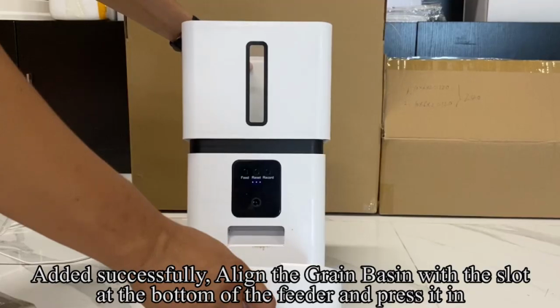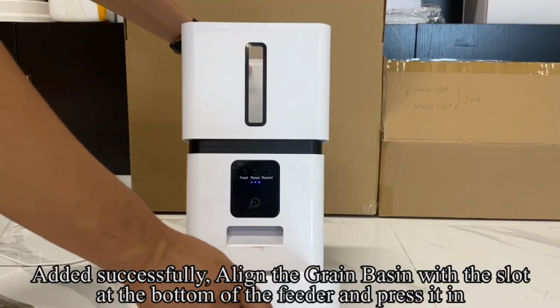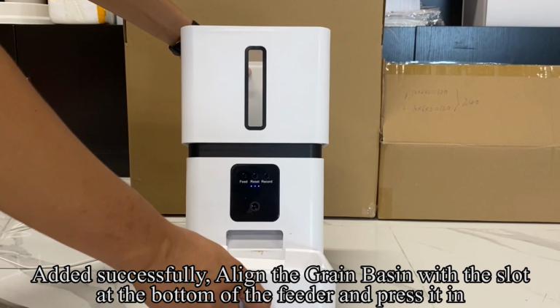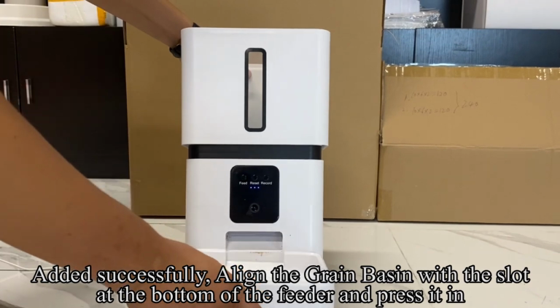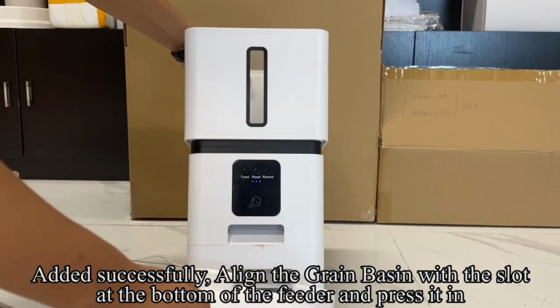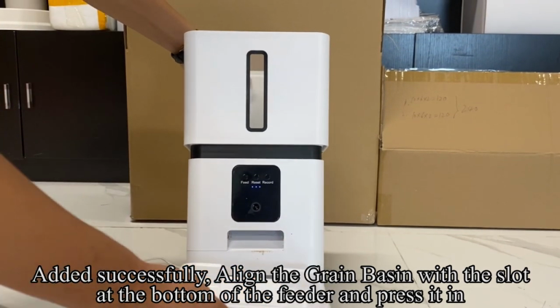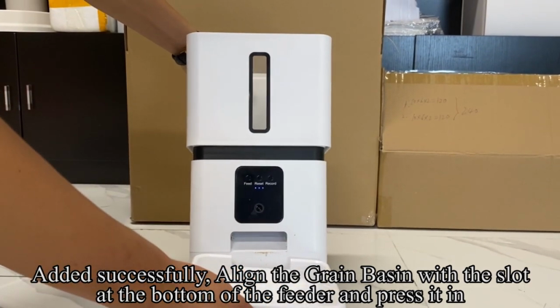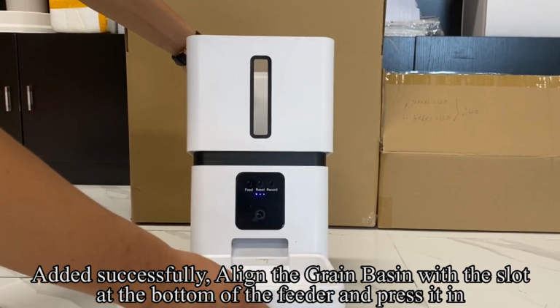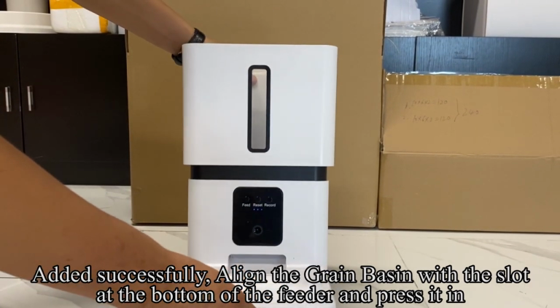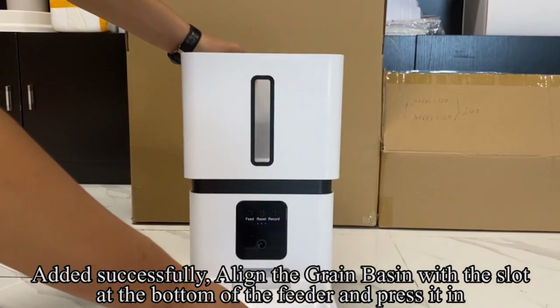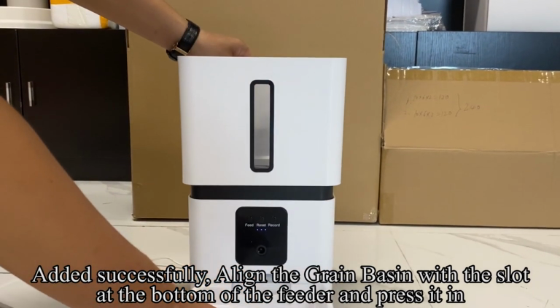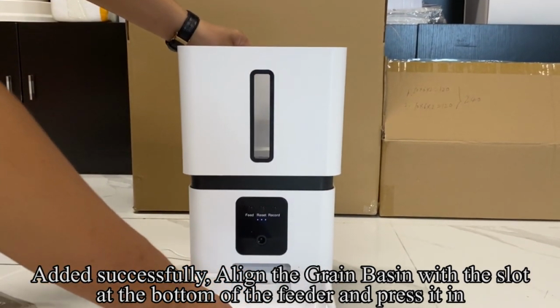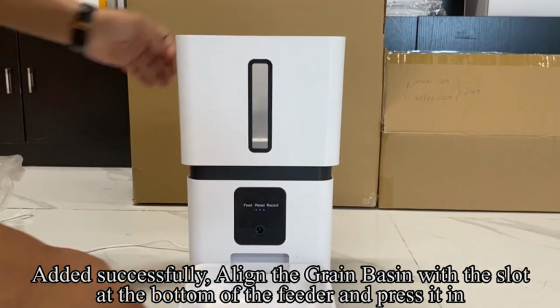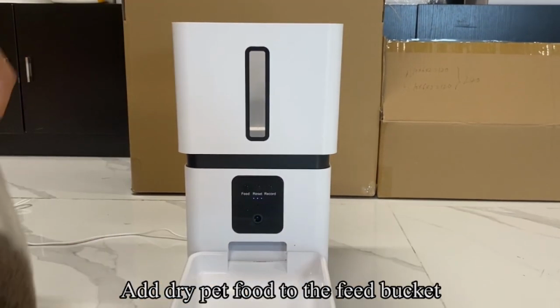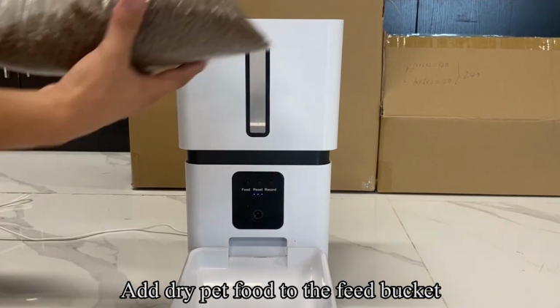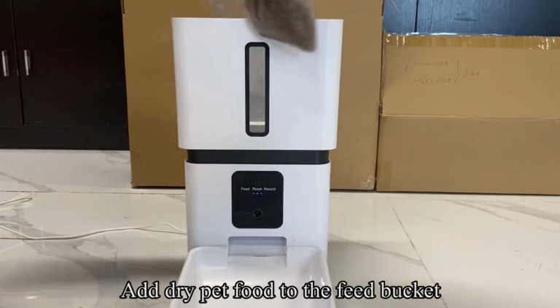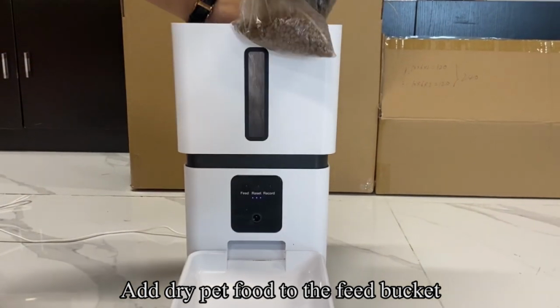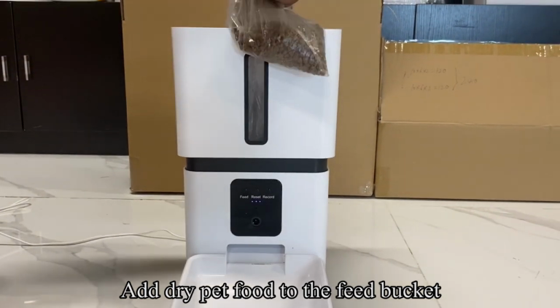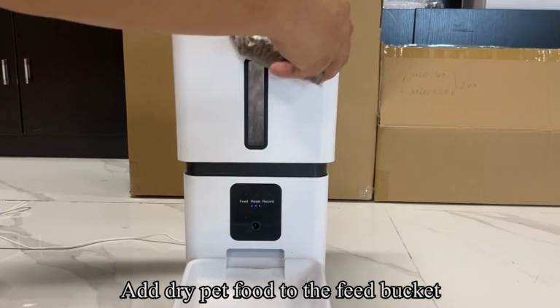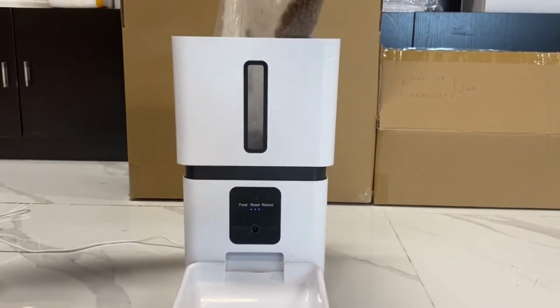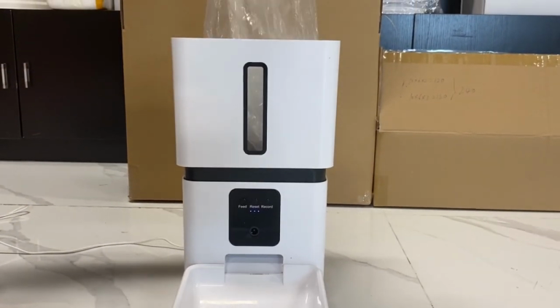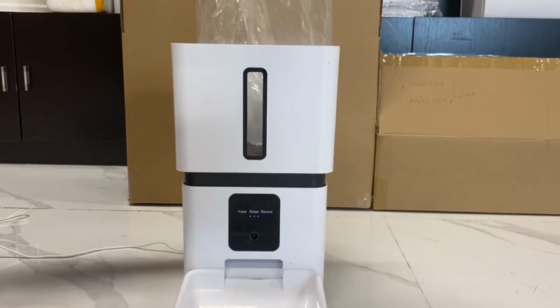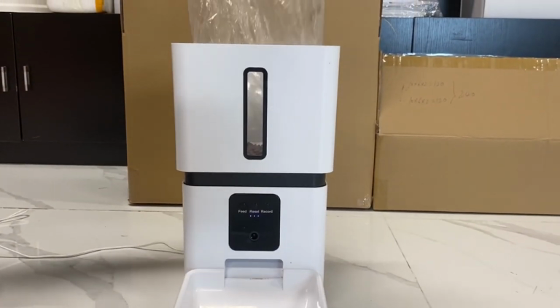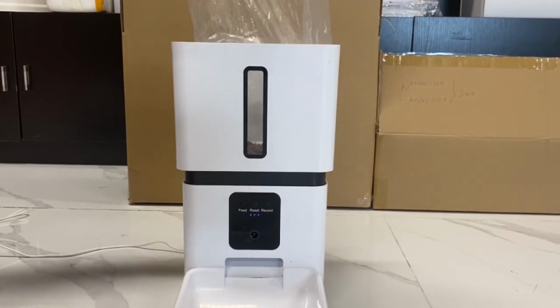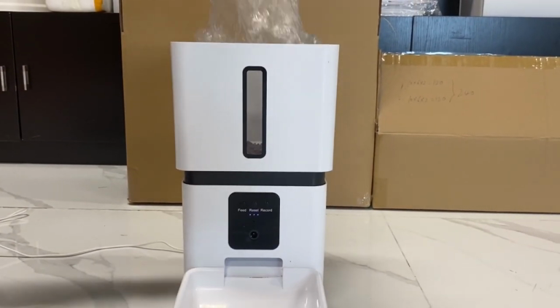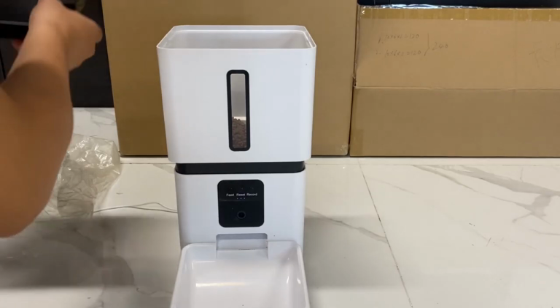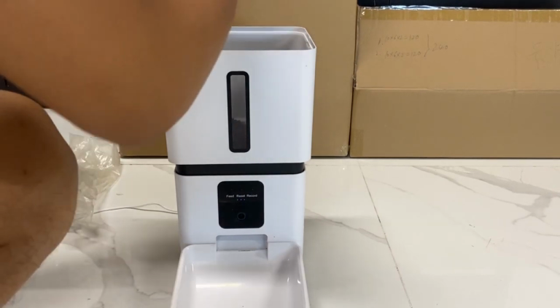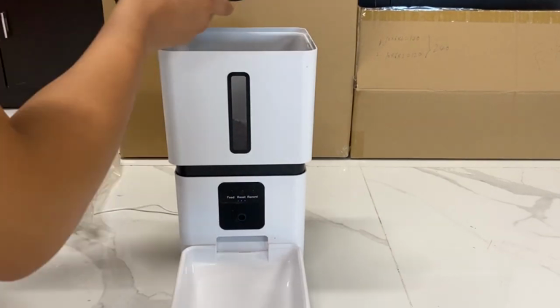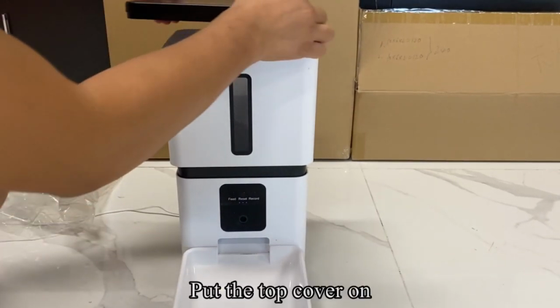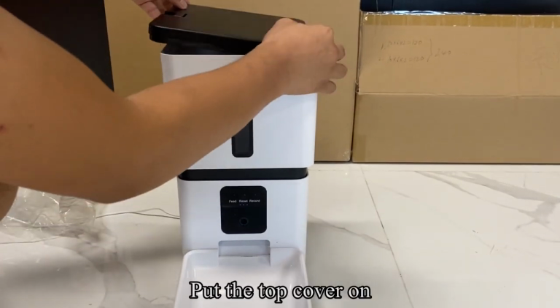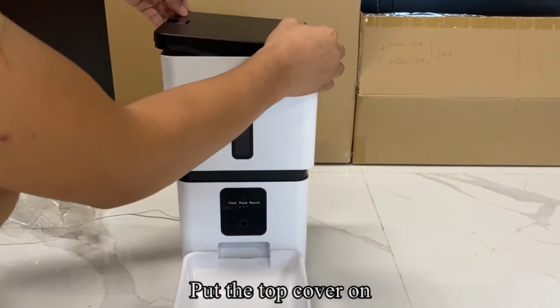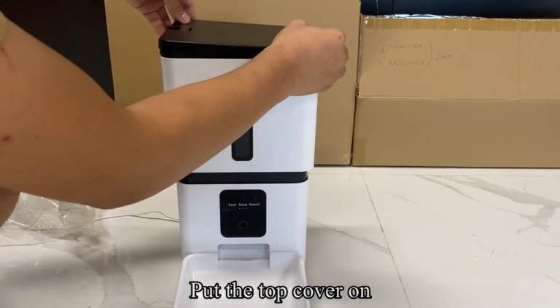Once added successfully, align the grain basin with the slot at the bottom of the feeder and press it in. Add dry pet food to the feed bucket, then put the top cover on.